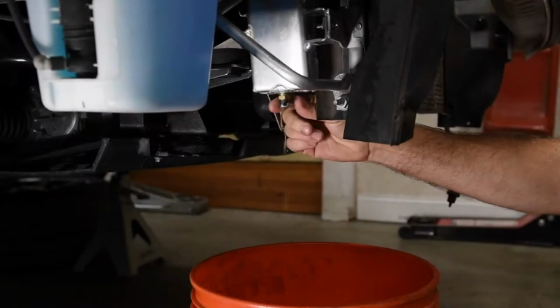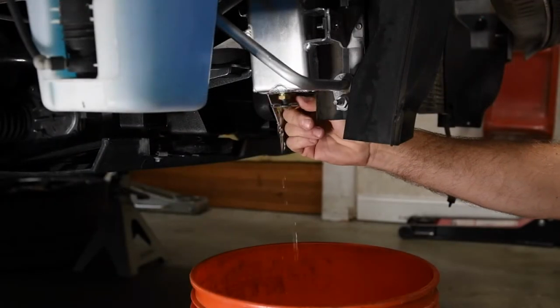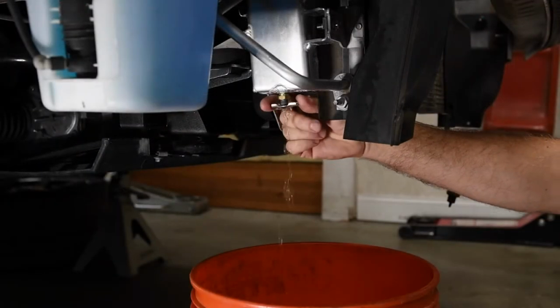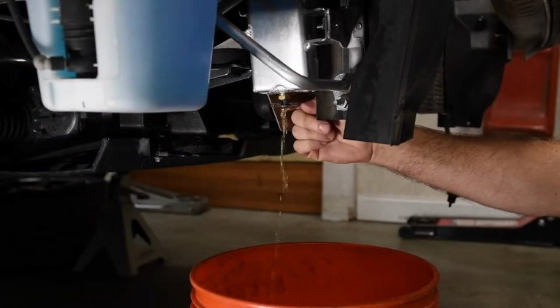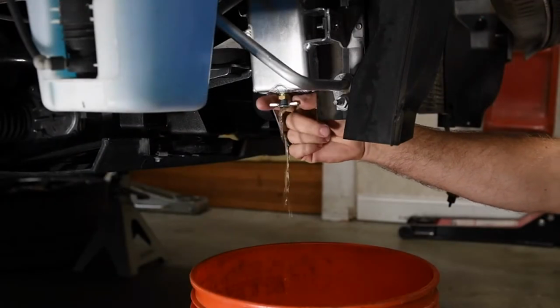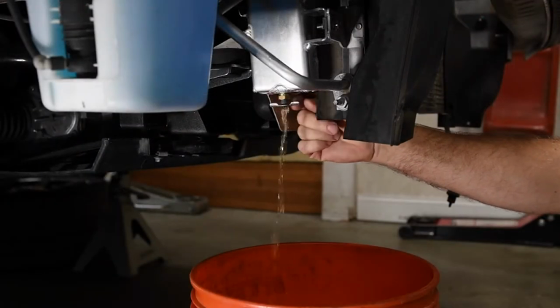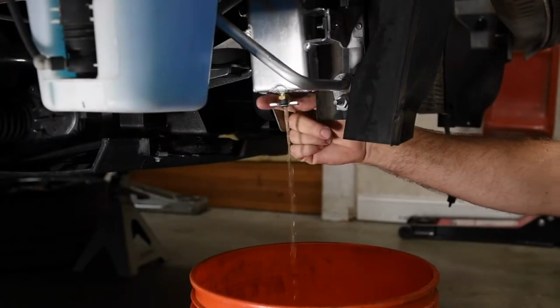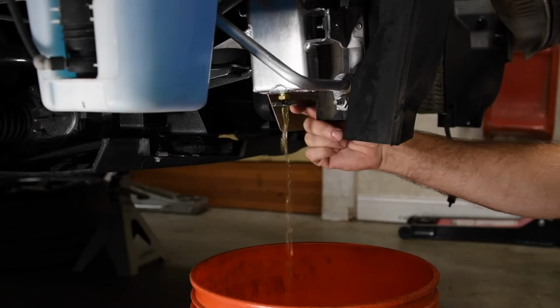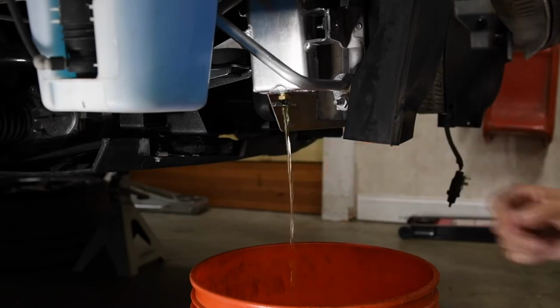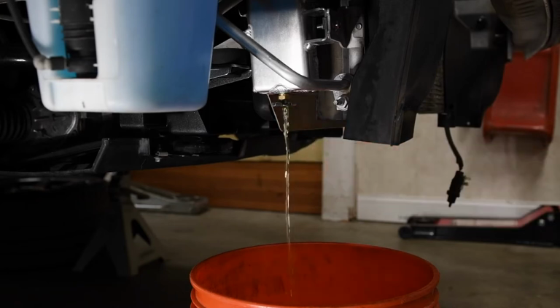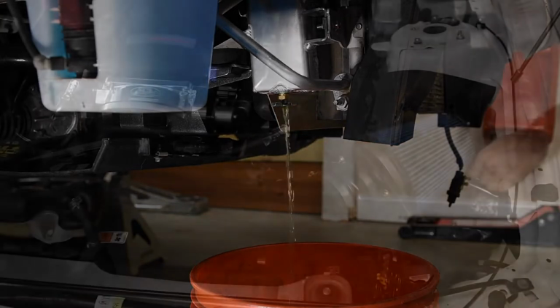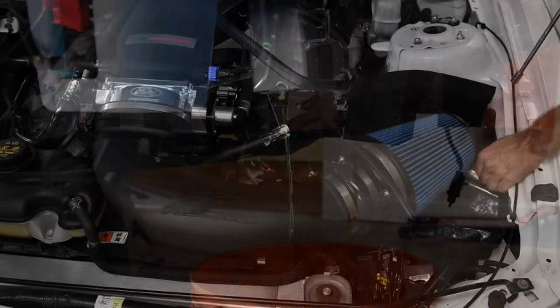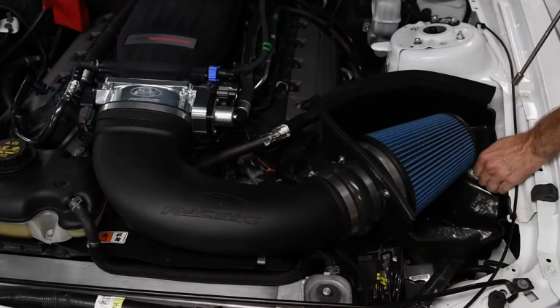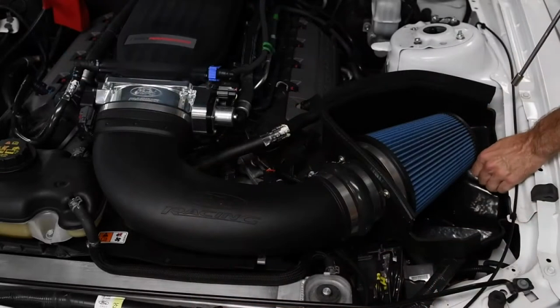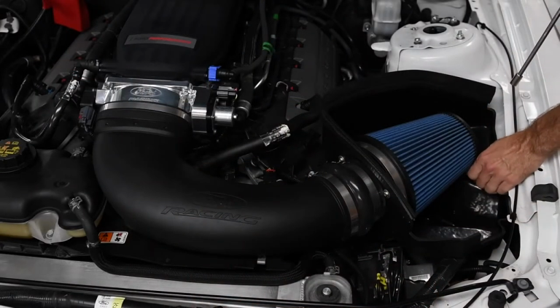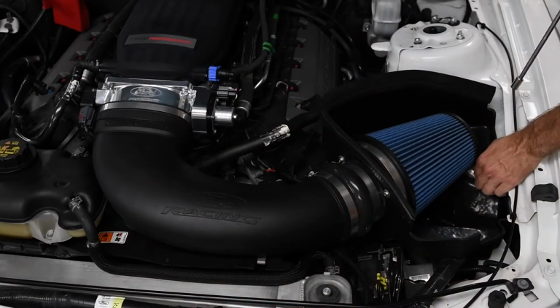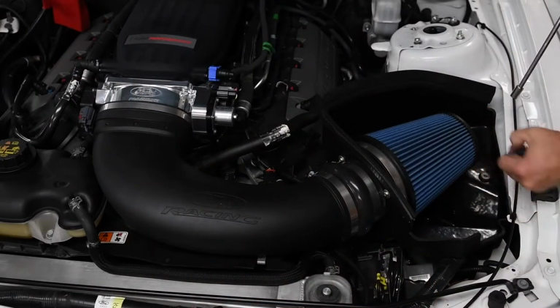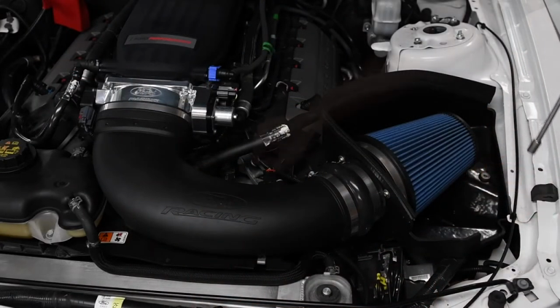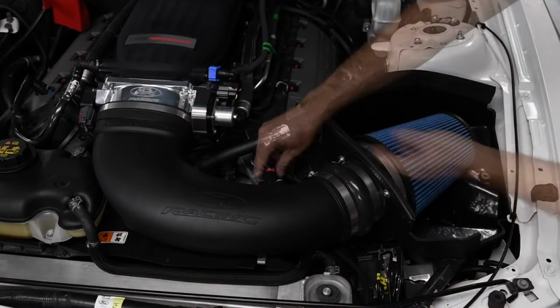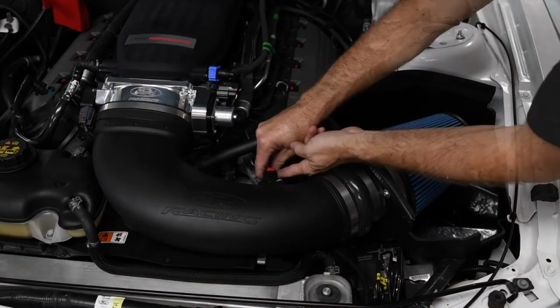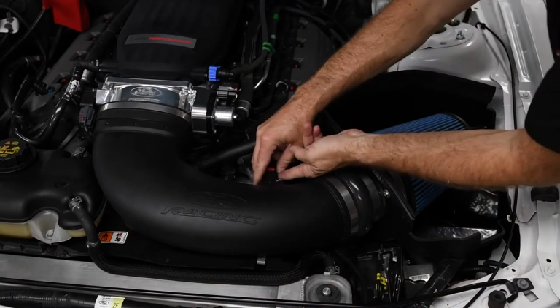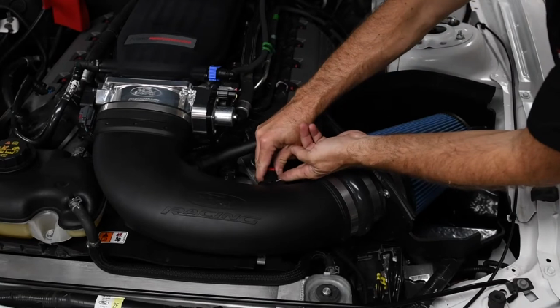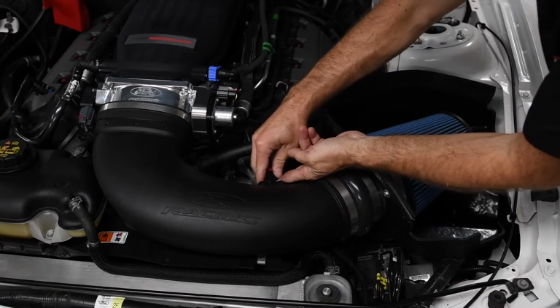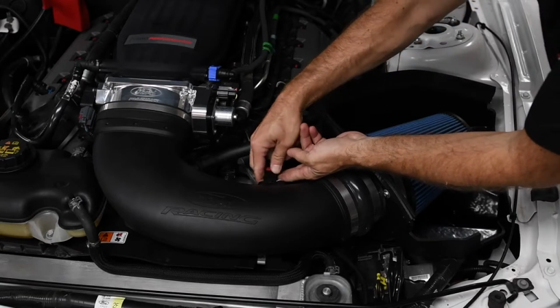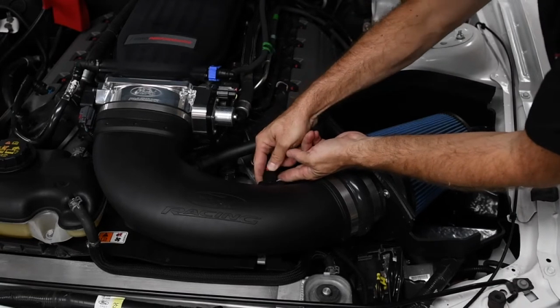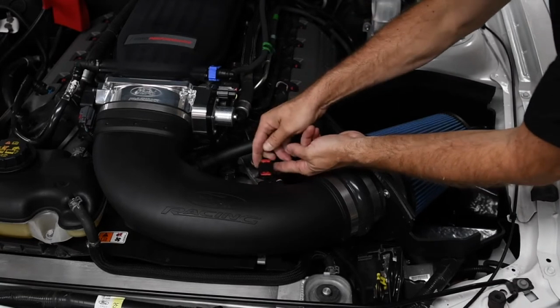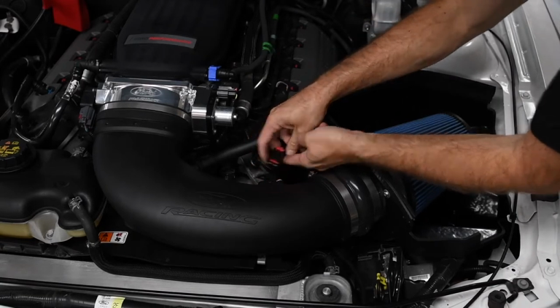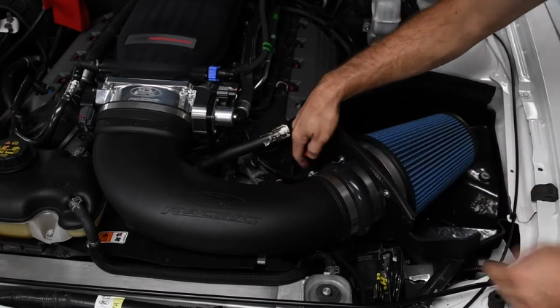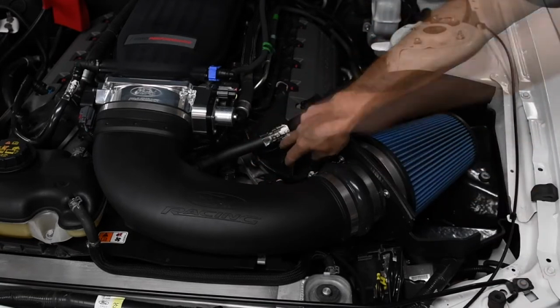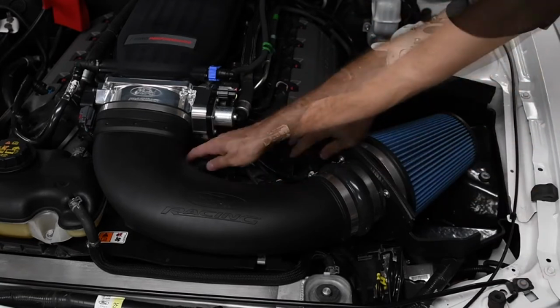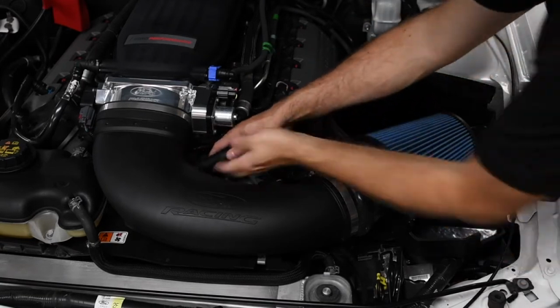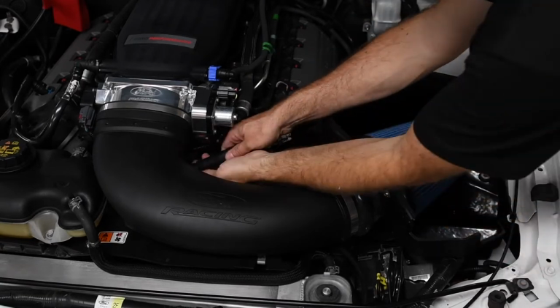Next, we drained the coolant into a clean bucket so we could reuse the coolant after we were done. Our 2012 Mustang GT has a Cobra Jet intake setup on it, but the procedure is pretty much the same for all intake manifolds.